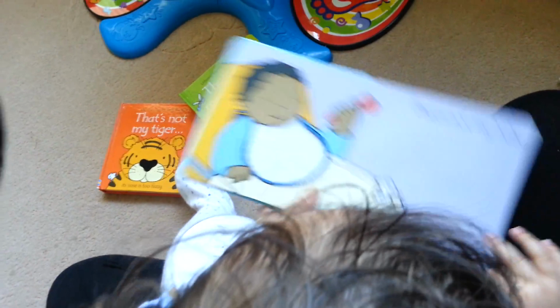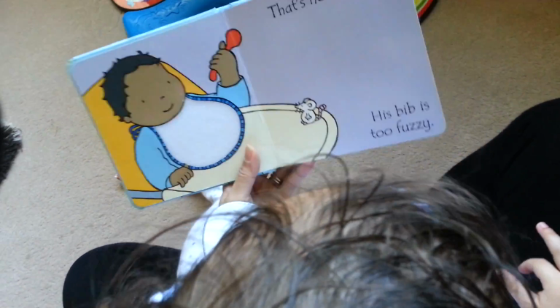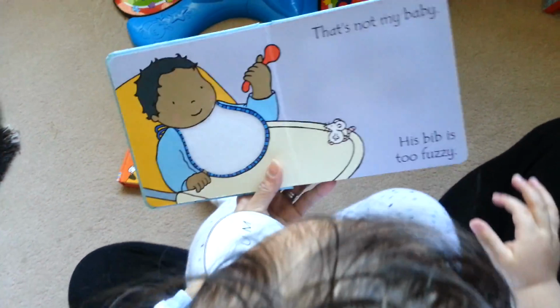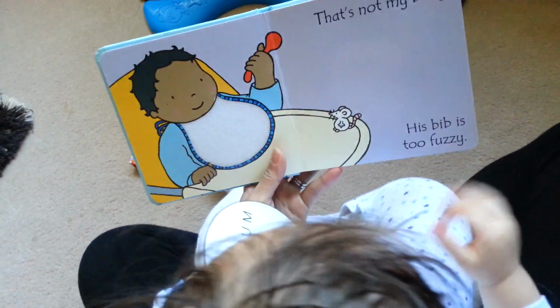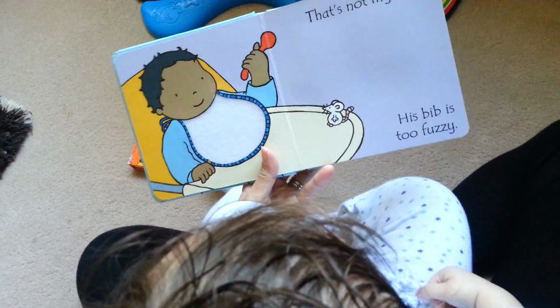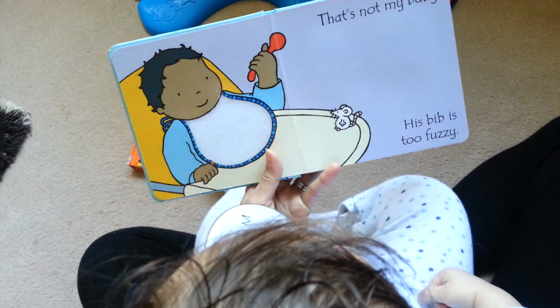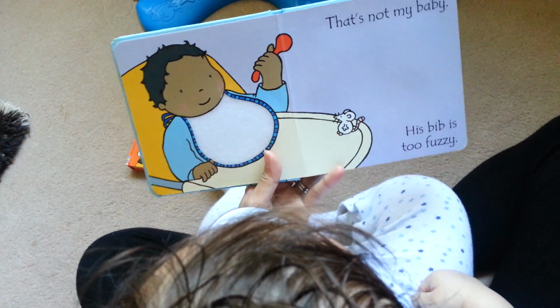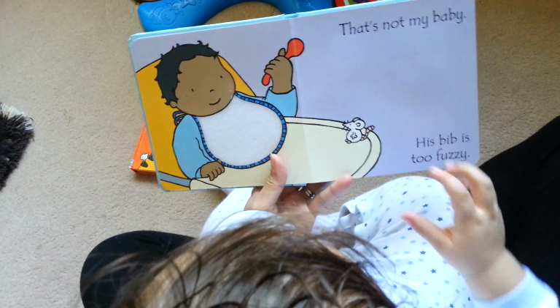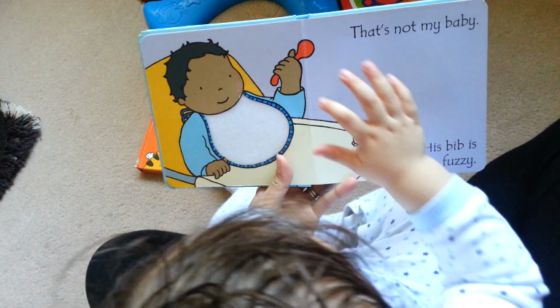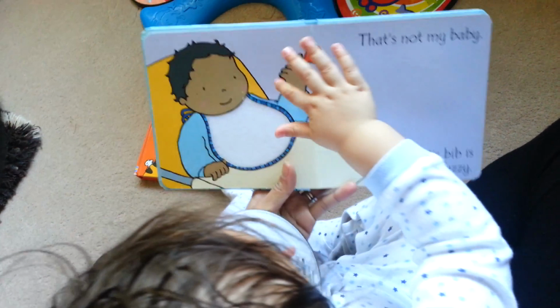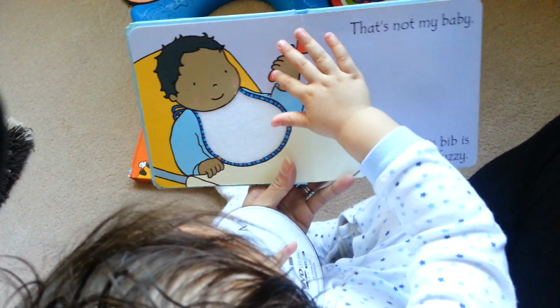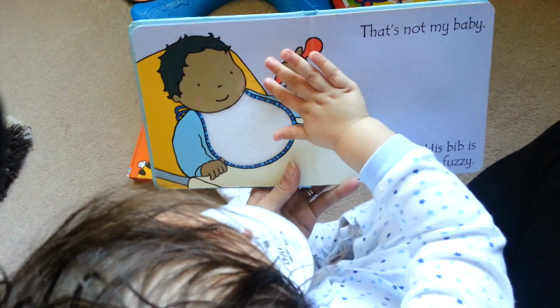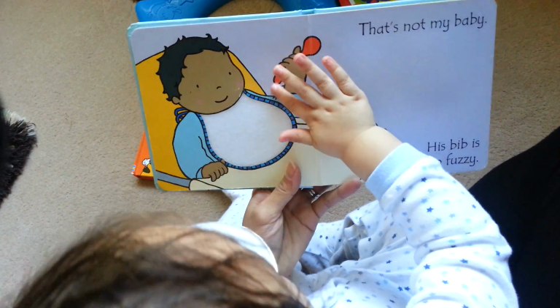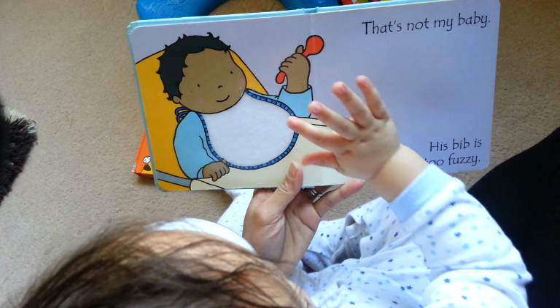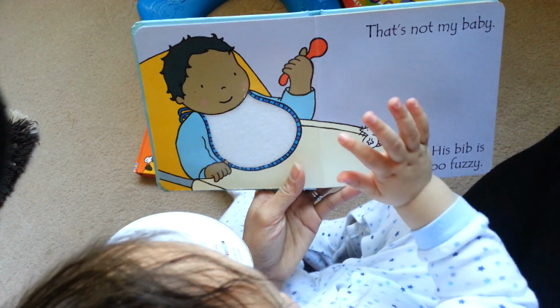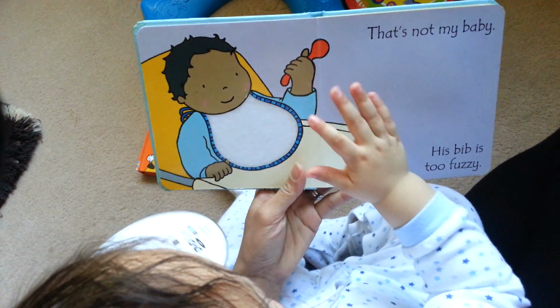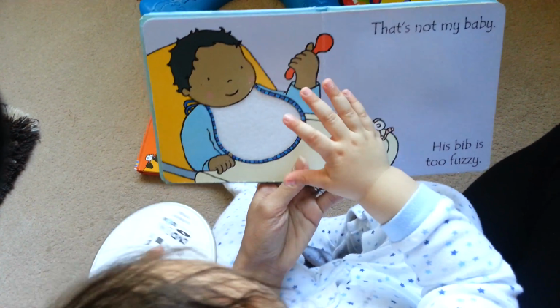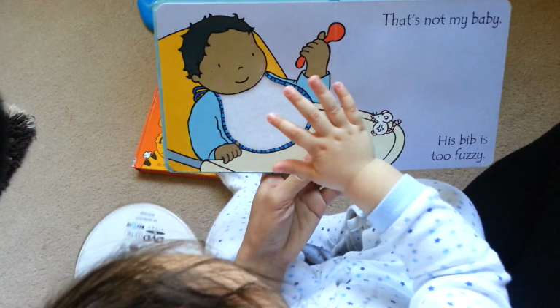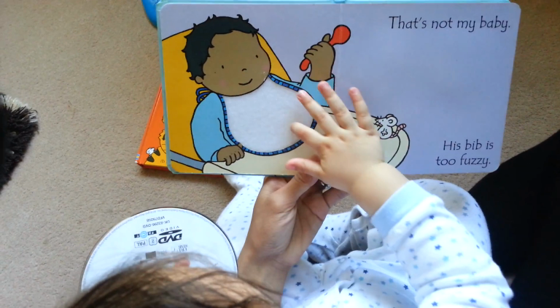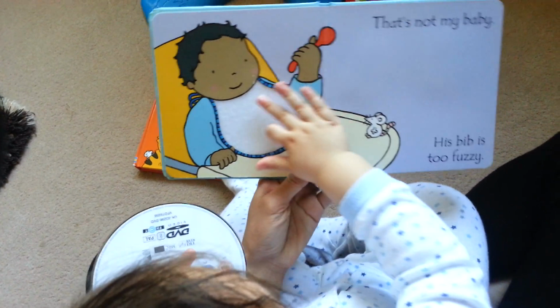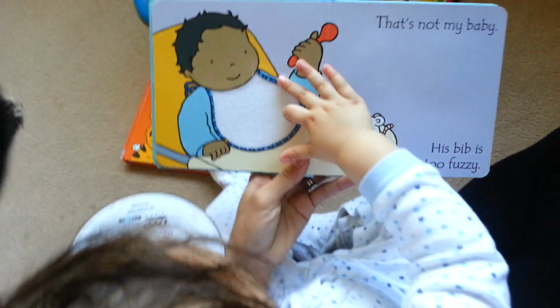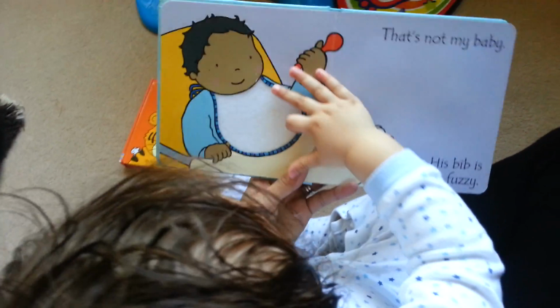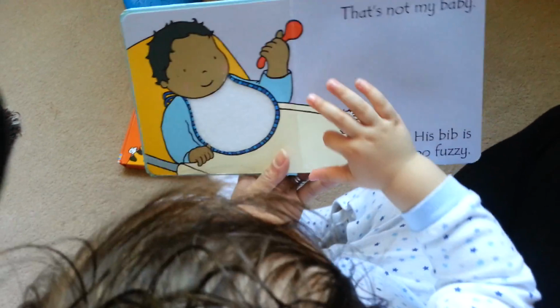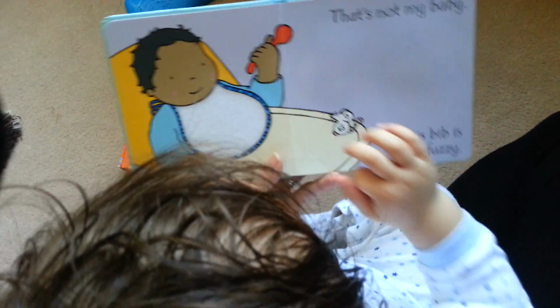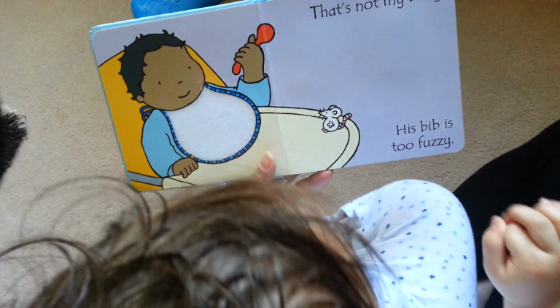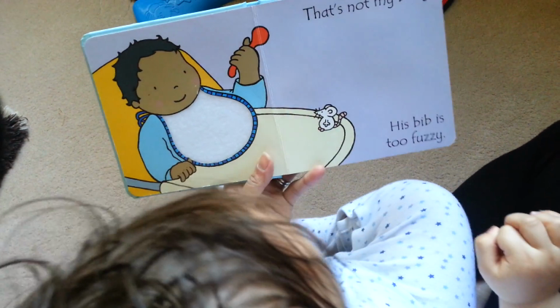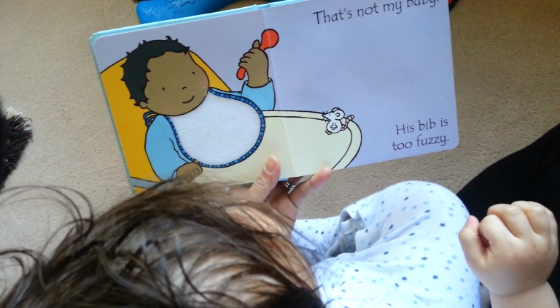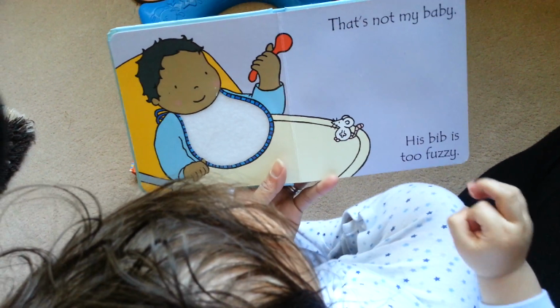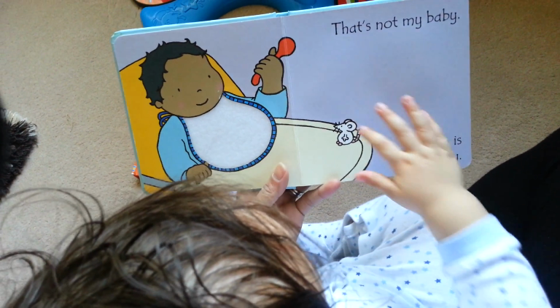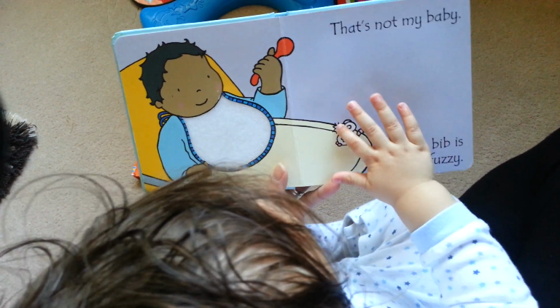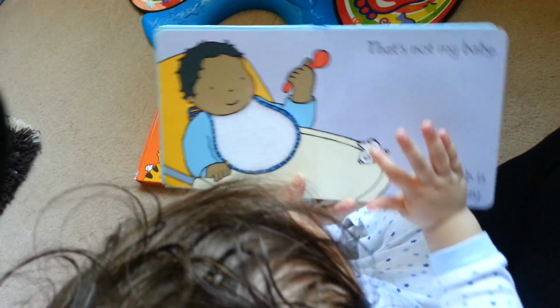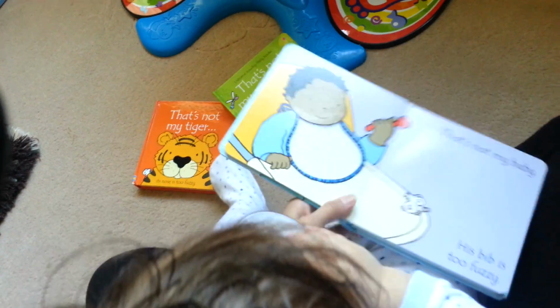That's not my baby, his bib is too fuzzy. That's the spoon. Touch the bib. Can you see the mouse? Well done.